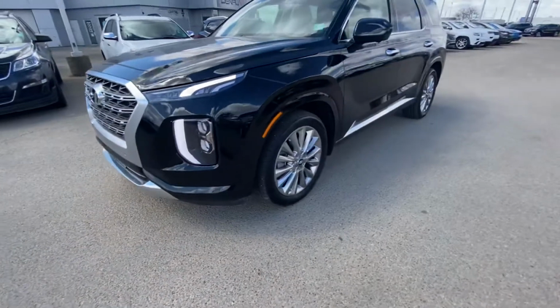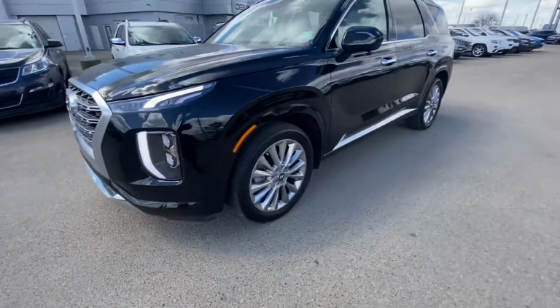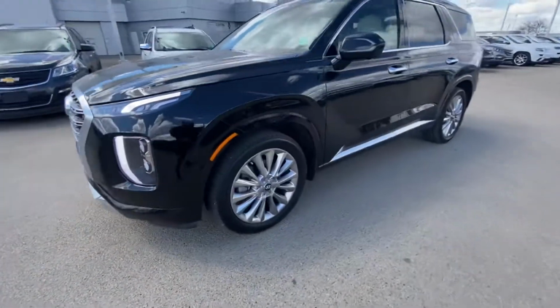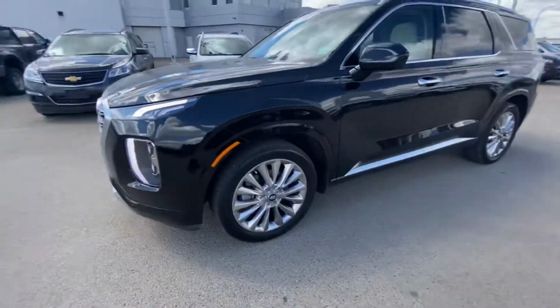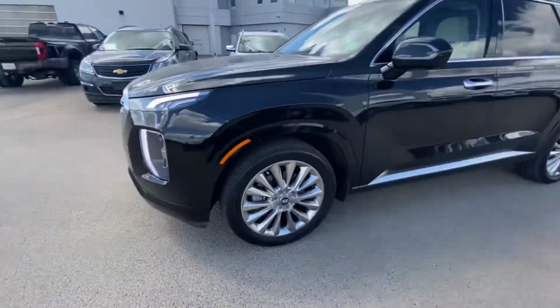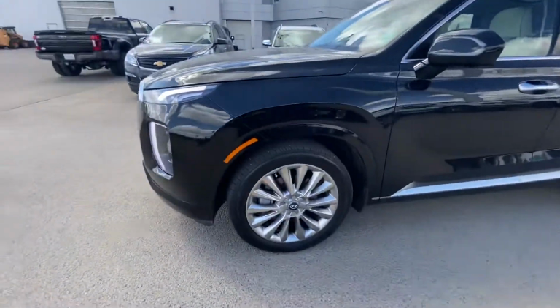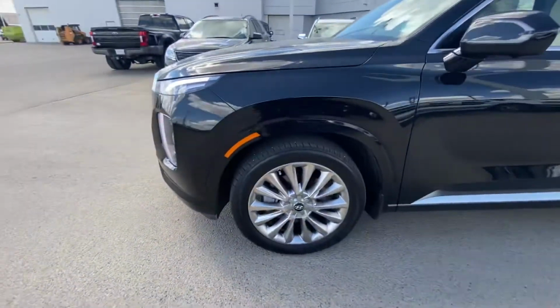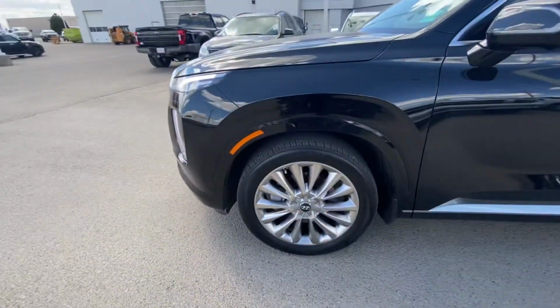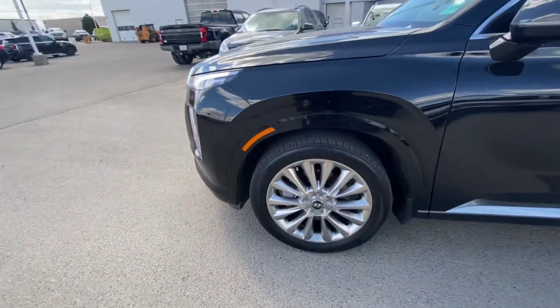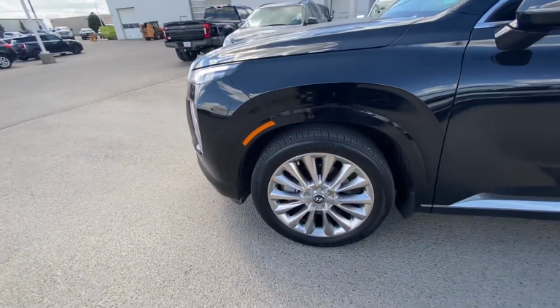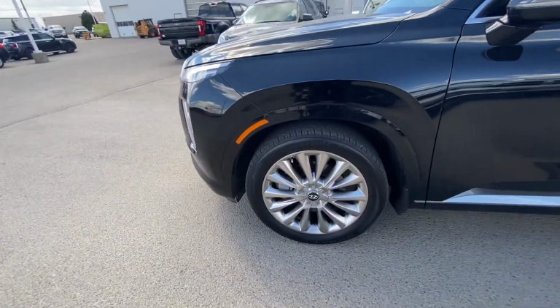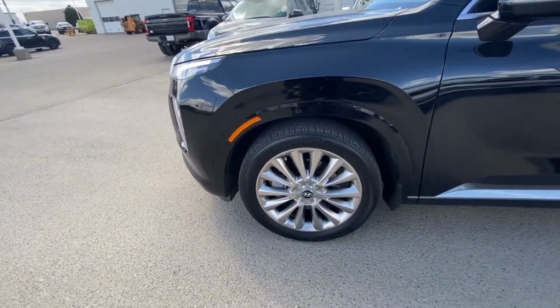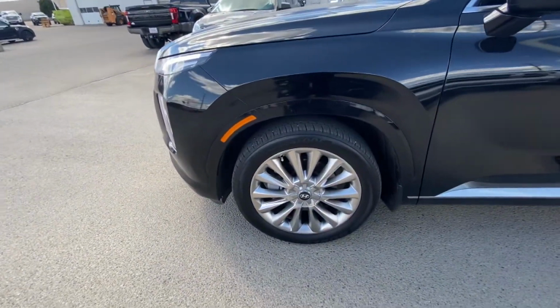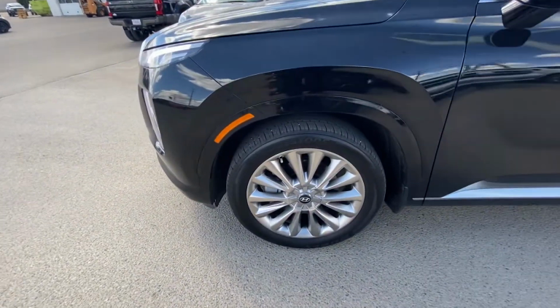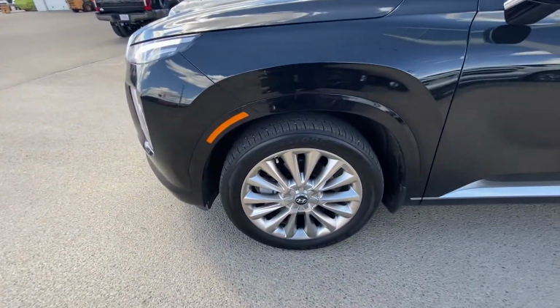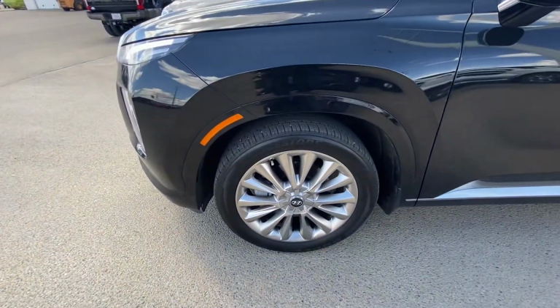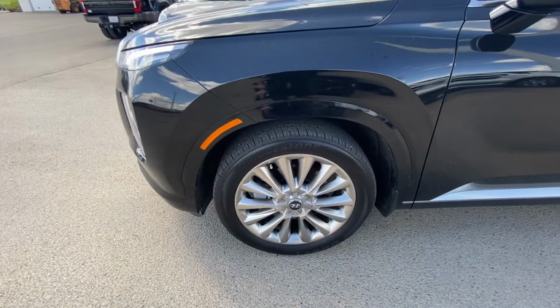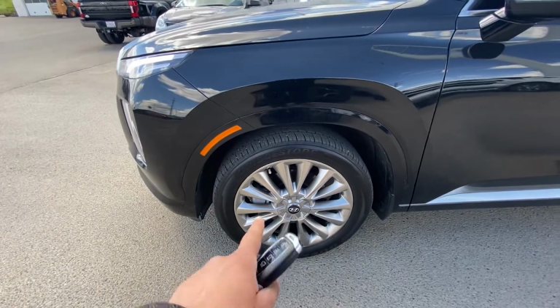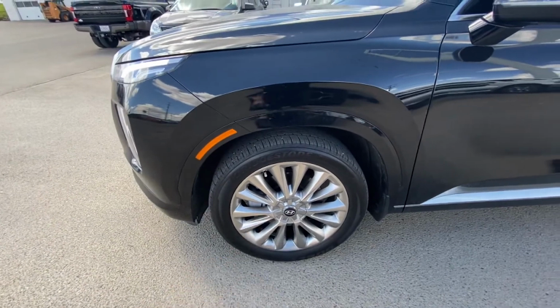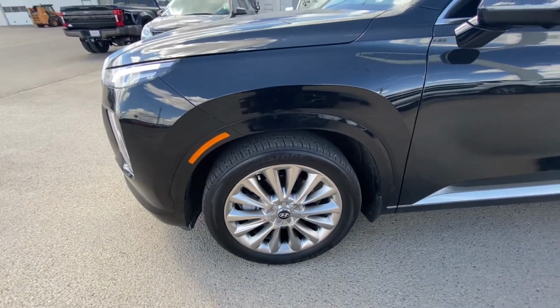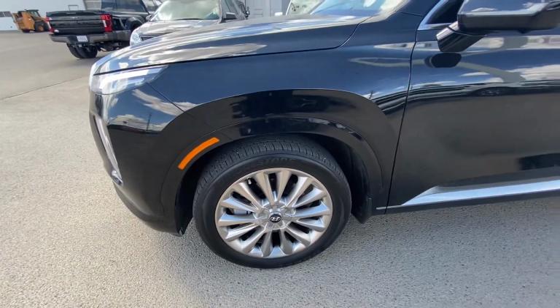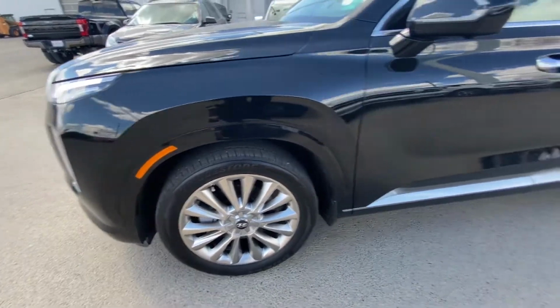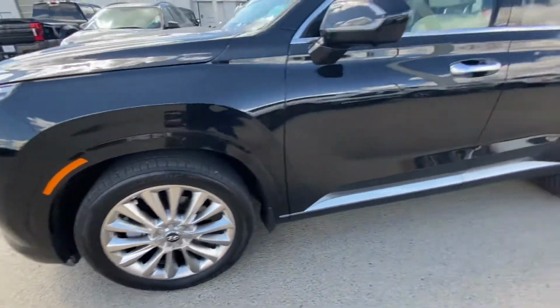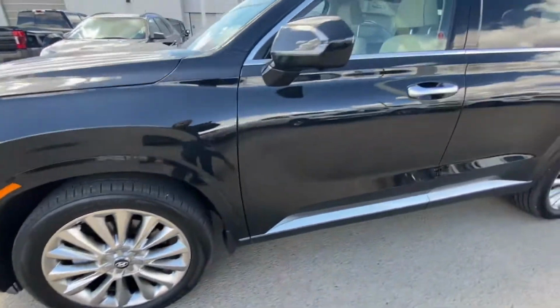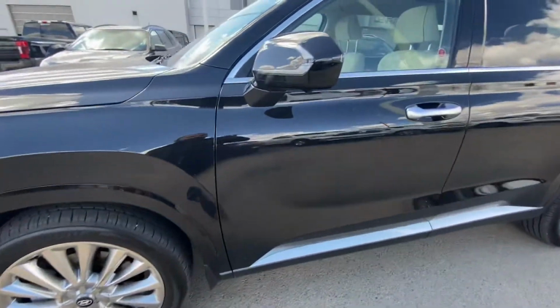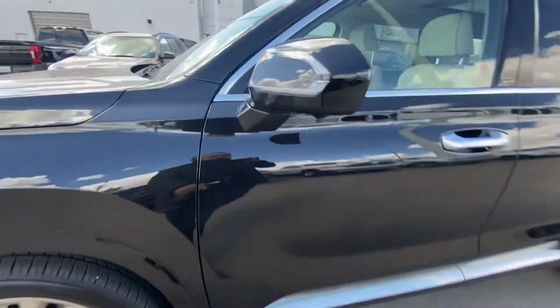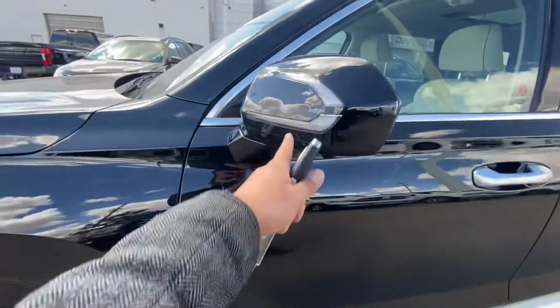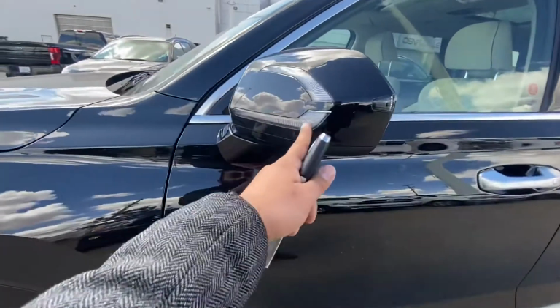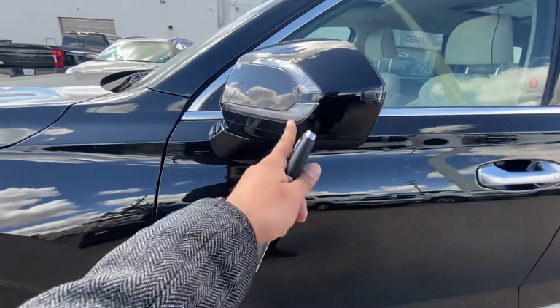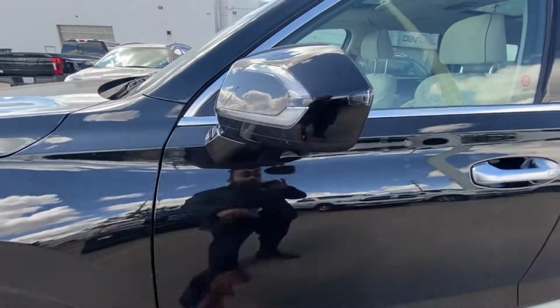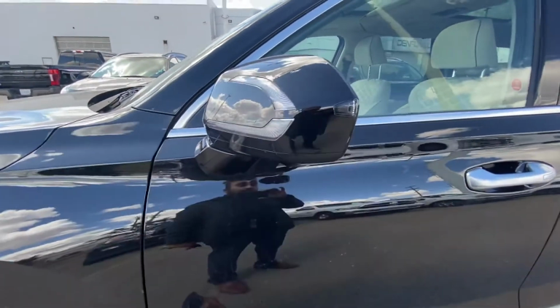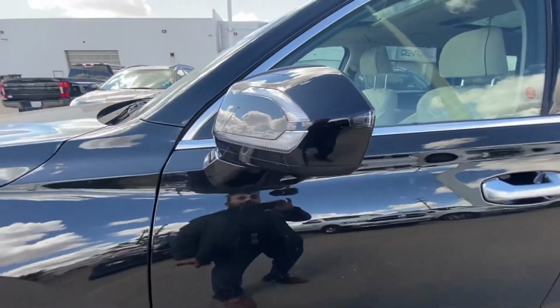This one has your LED daytime running lights with LED turn signals, projected high and low beam. On the sides you have alloy wheels all around with all-season tires, and the rims are 20-inch. It also comes with LED turn signals integrated into the side view mirrors.